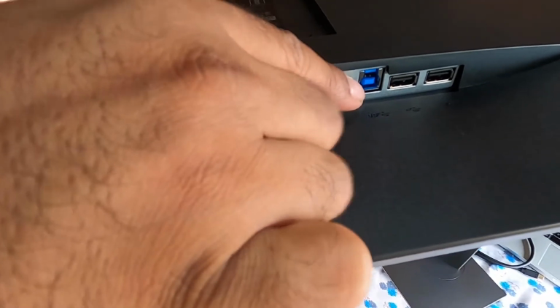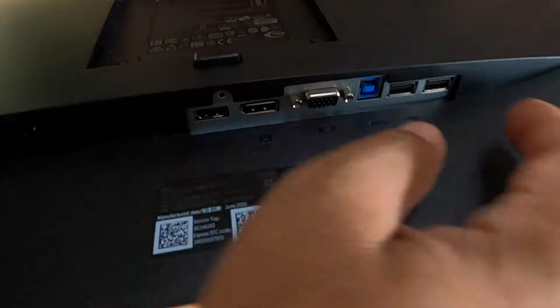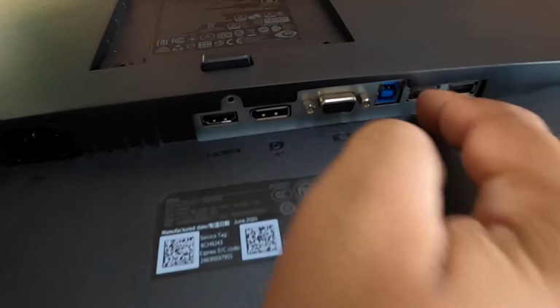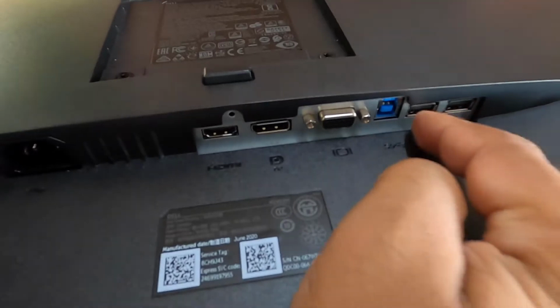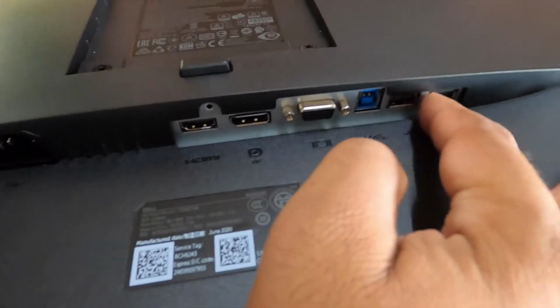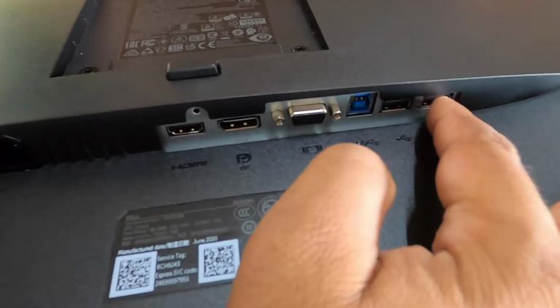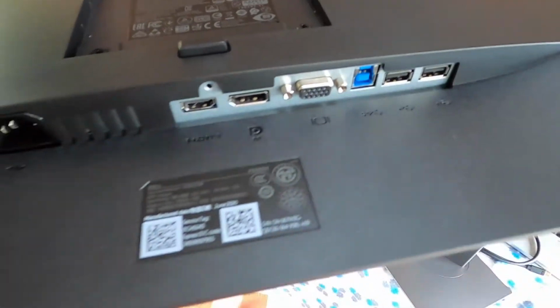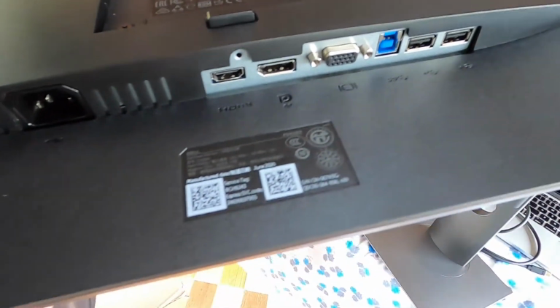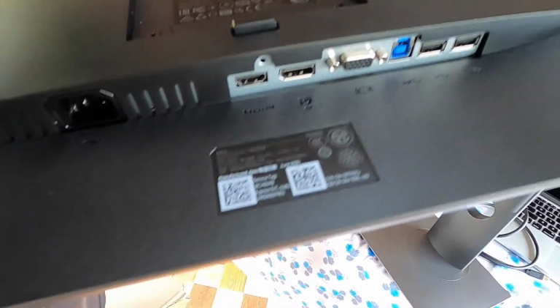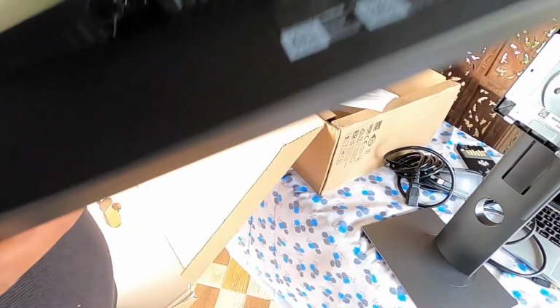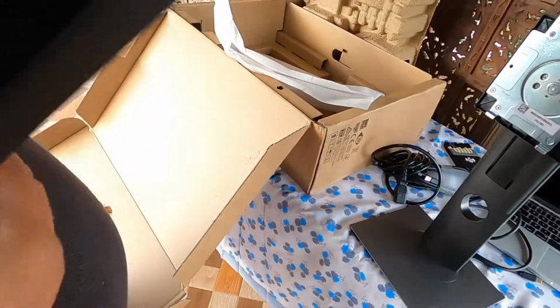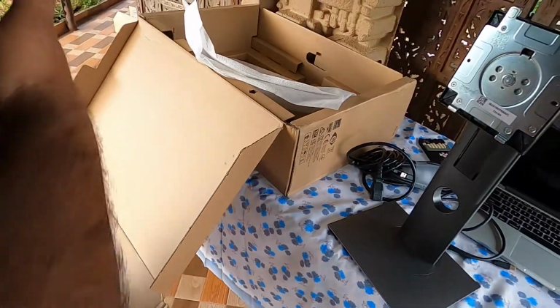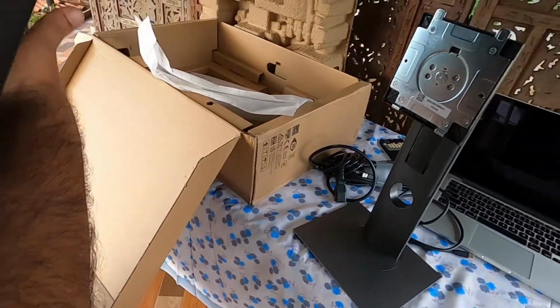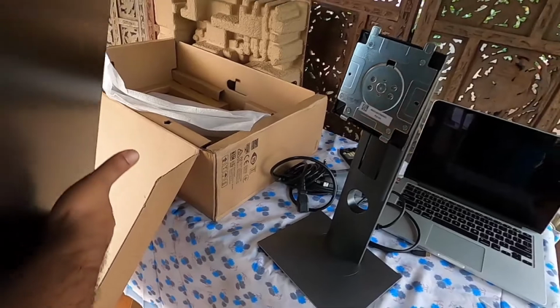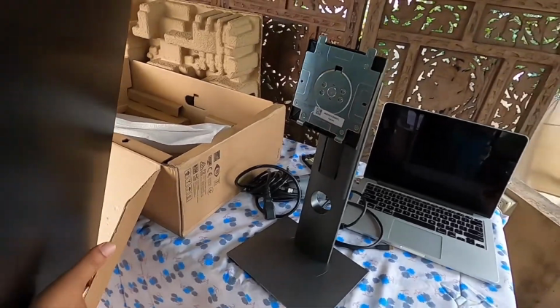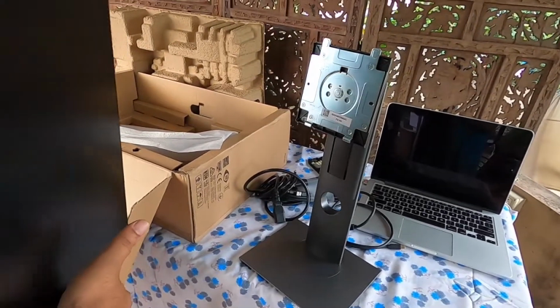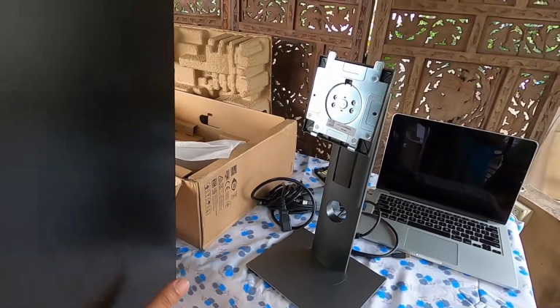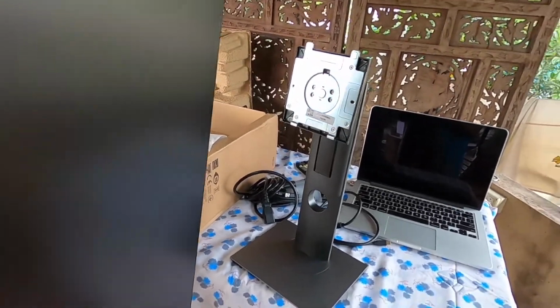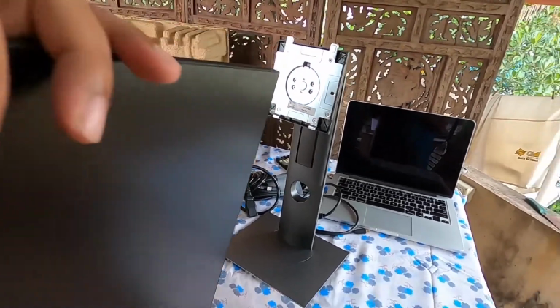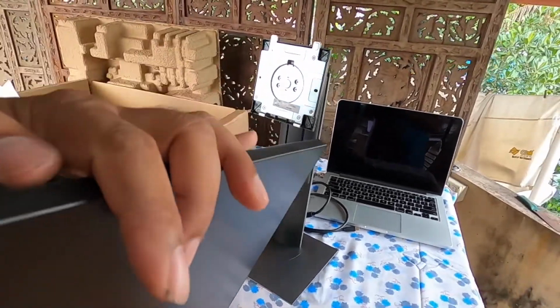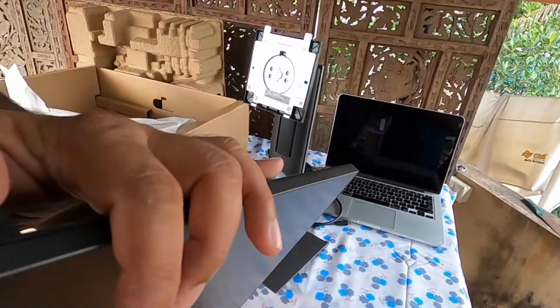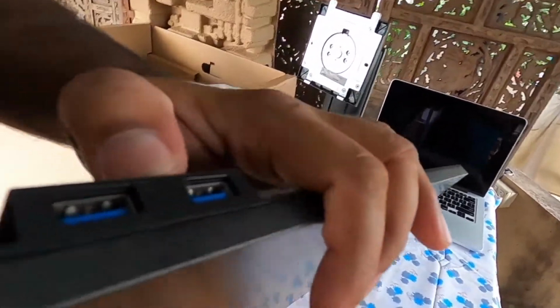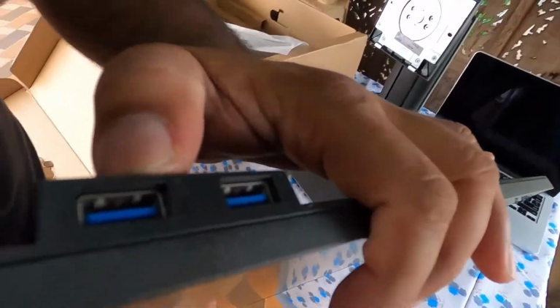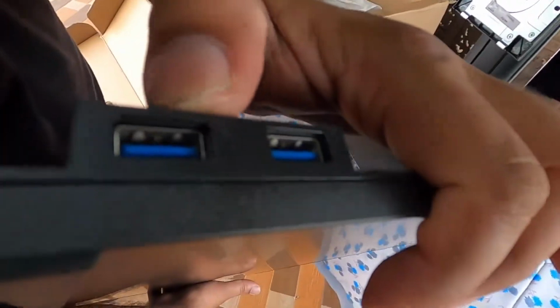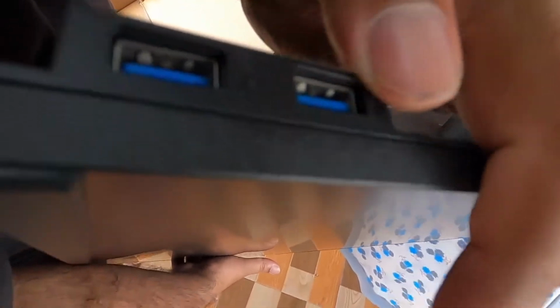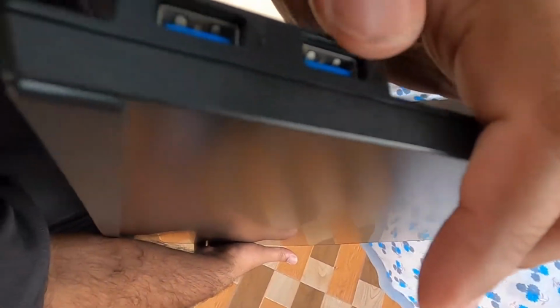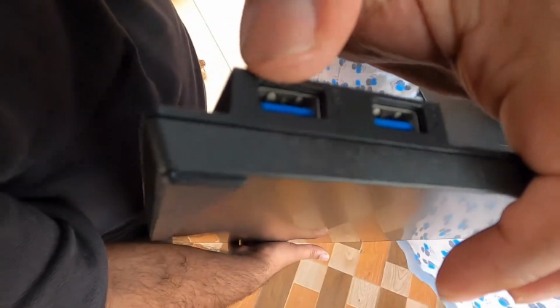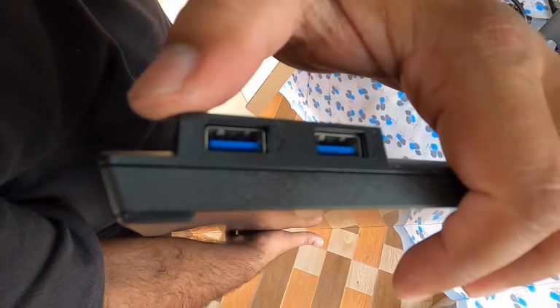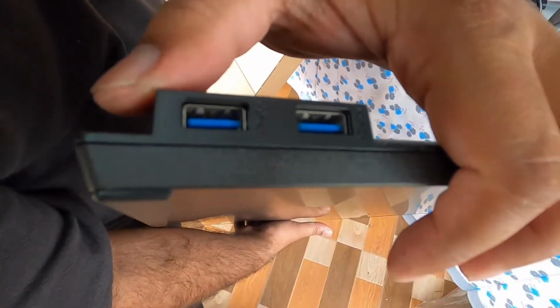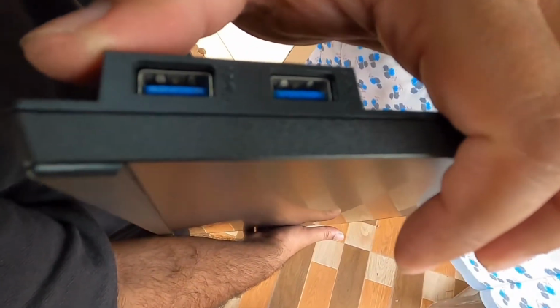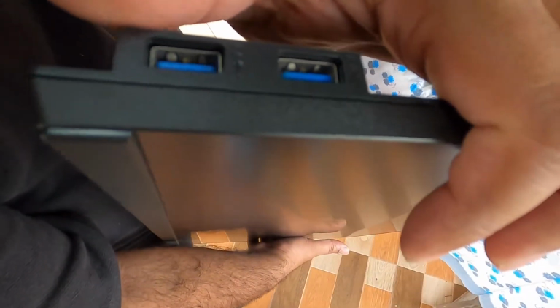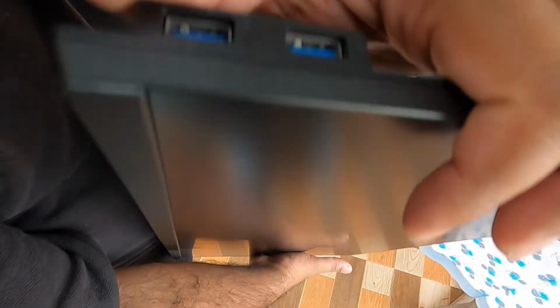These are USB 2 ports where you can connect the mouse and keyboard along with mobile devices. And these are again USB 3 ports — that is high speed.